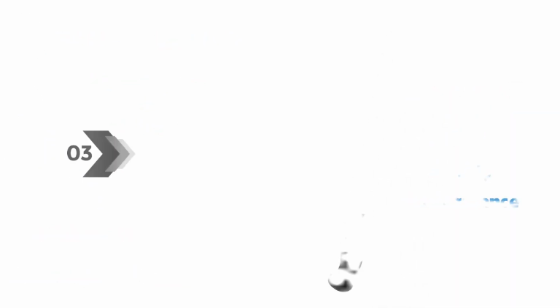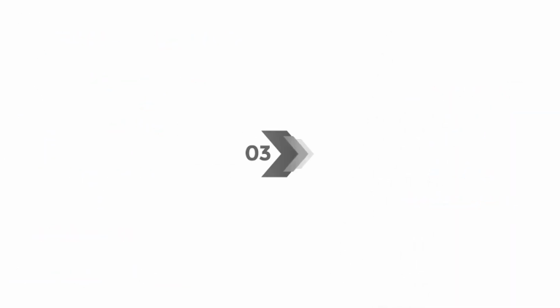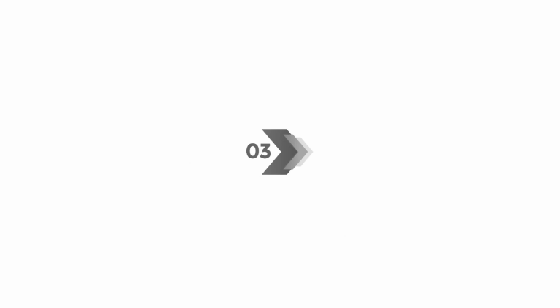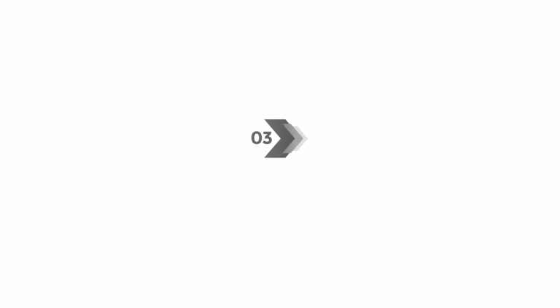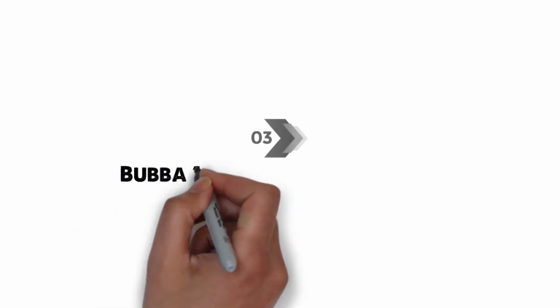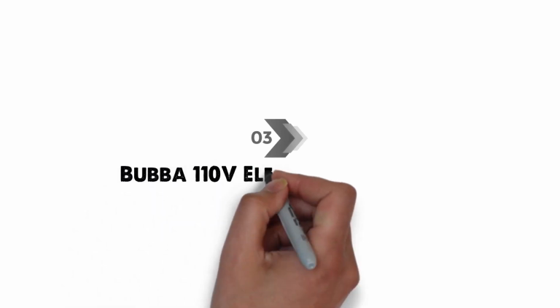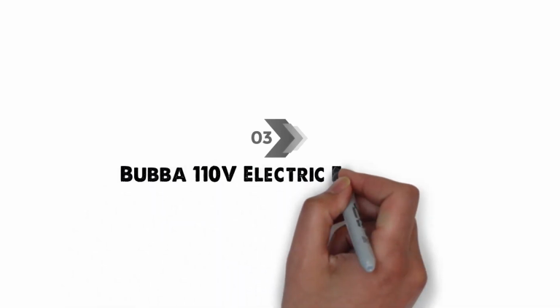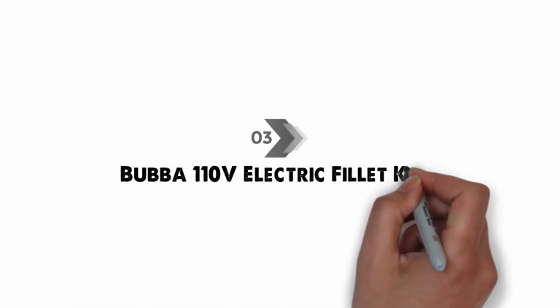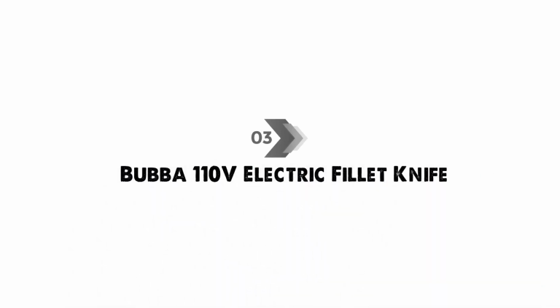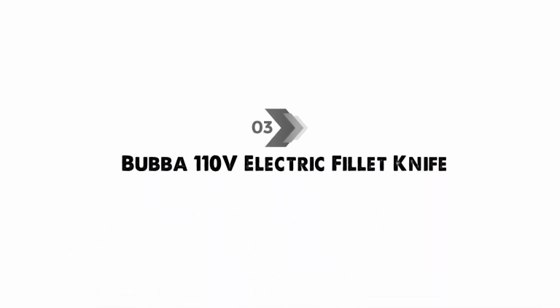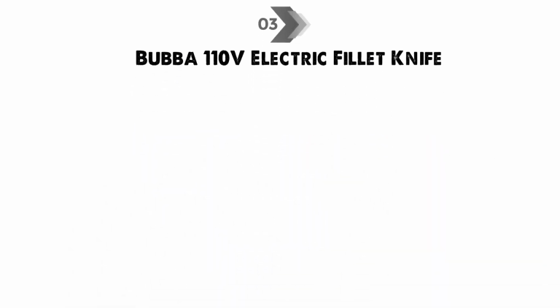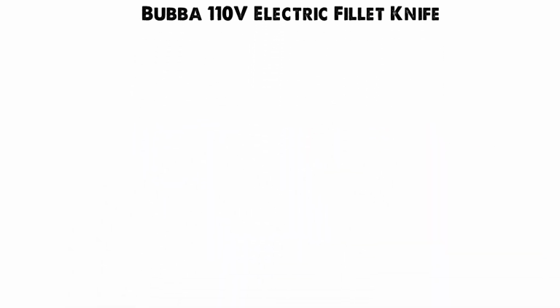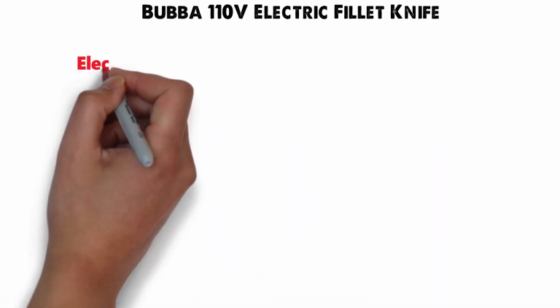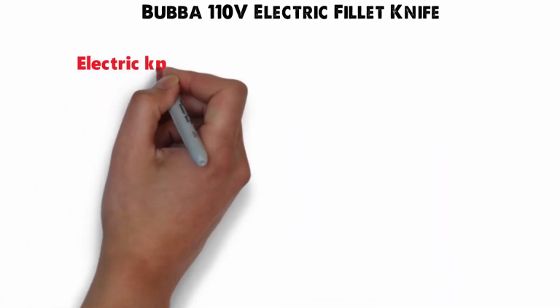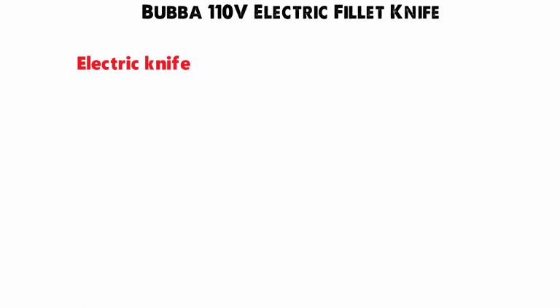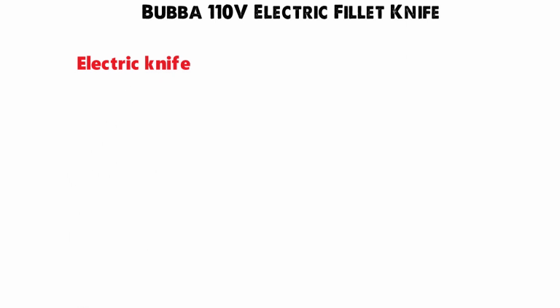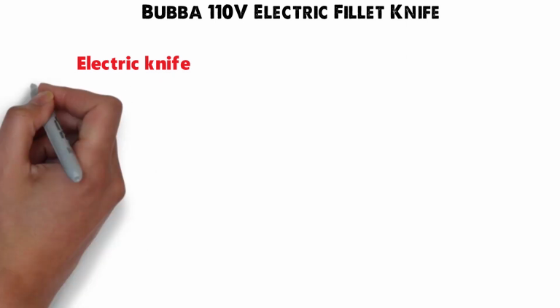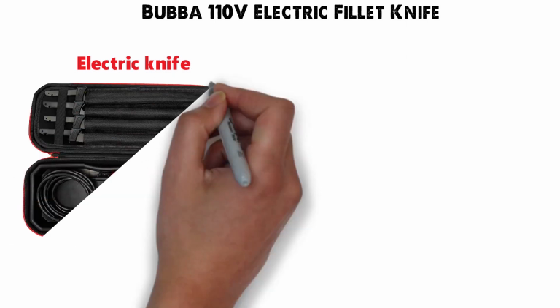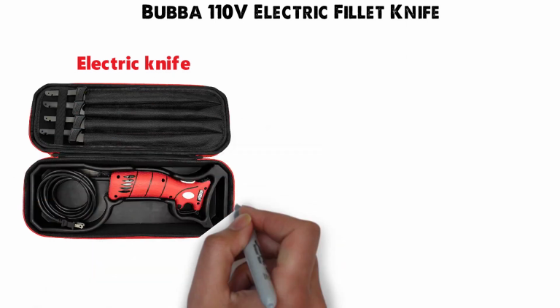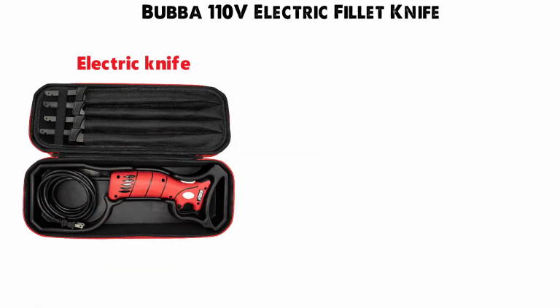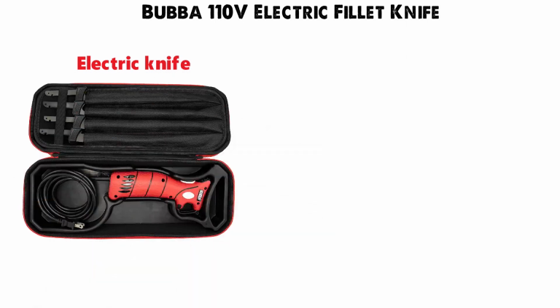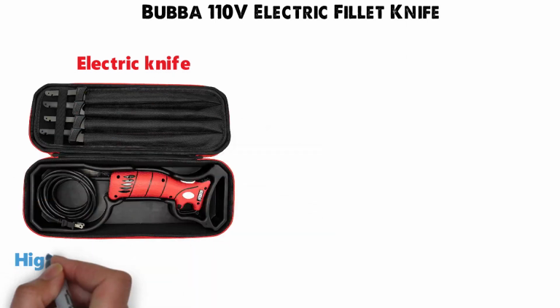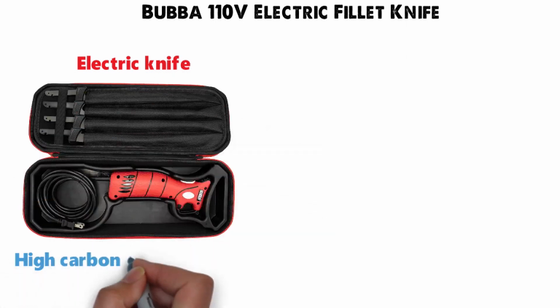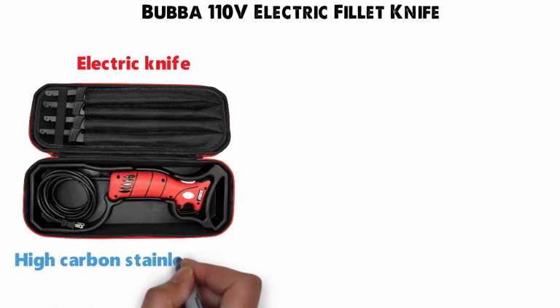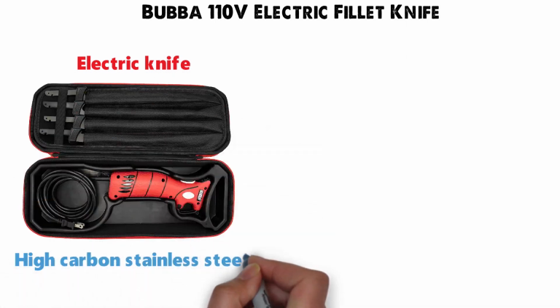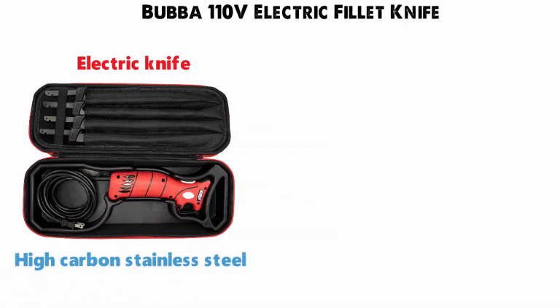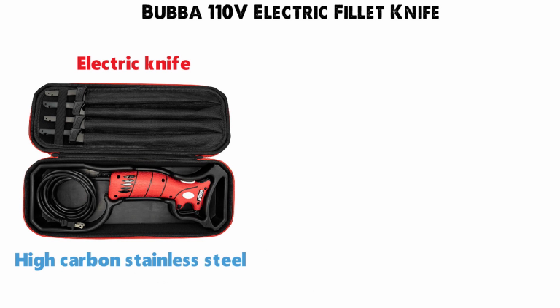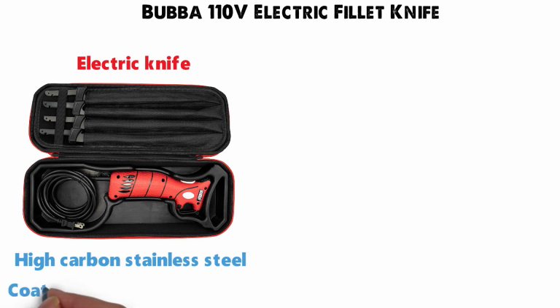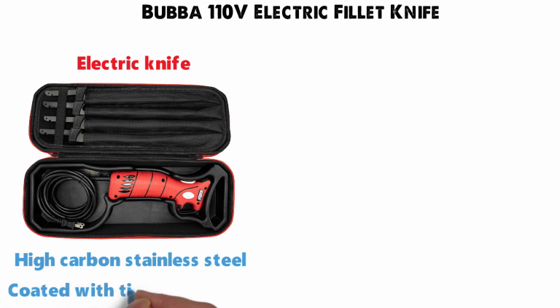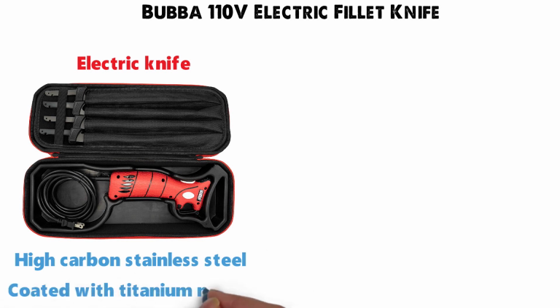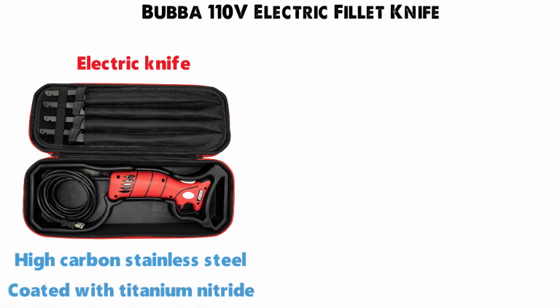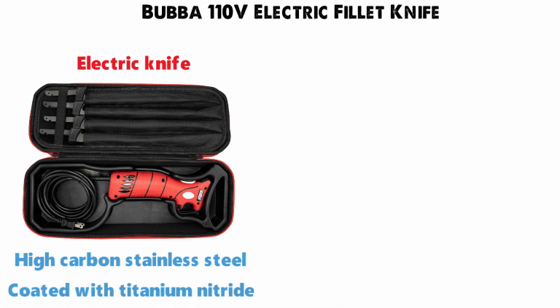At number three, we have the Bubba 110-volt Electric Fillet Knife. This is an electric knife that comes with four different blades constructed from high-carbon stainless steel and coated with titanium nitride for corrosion resistance.